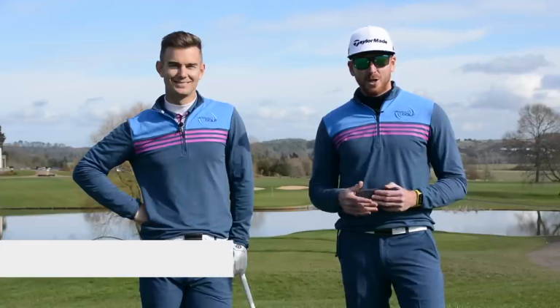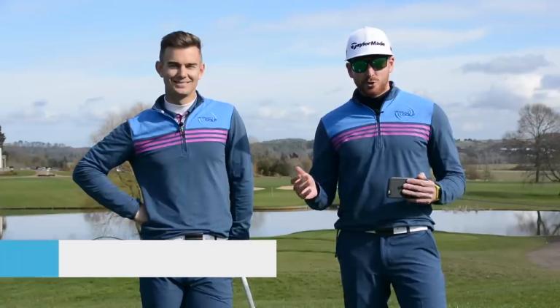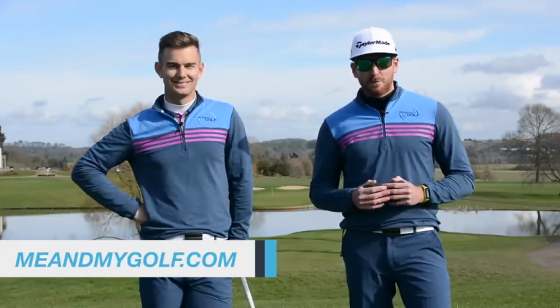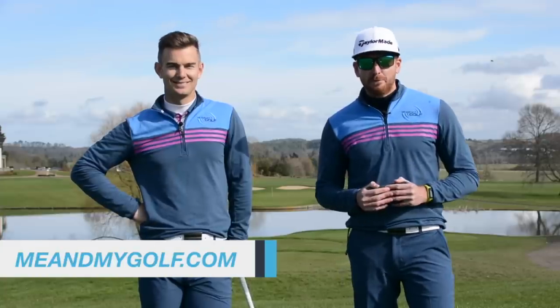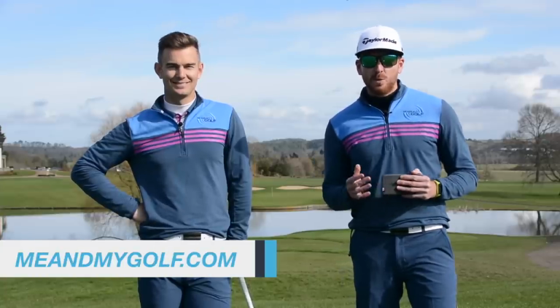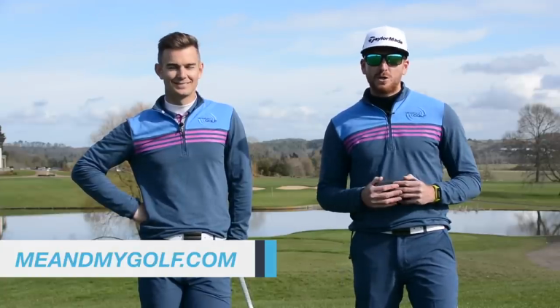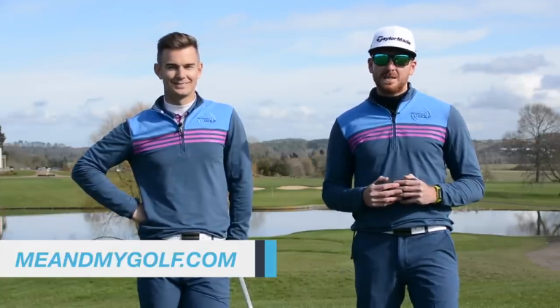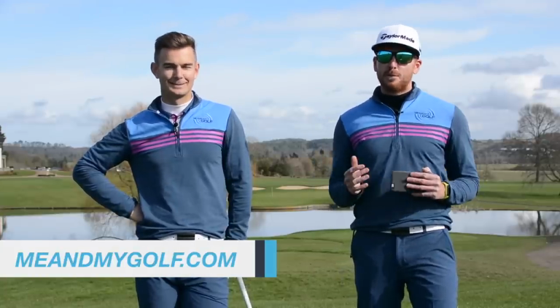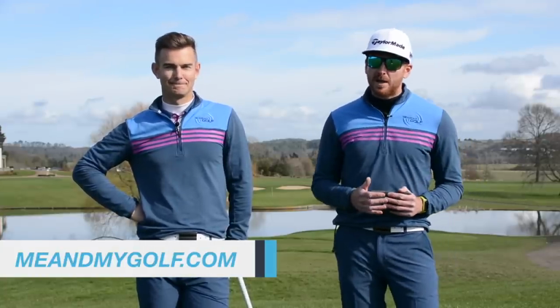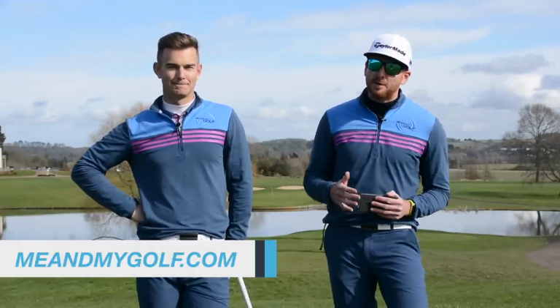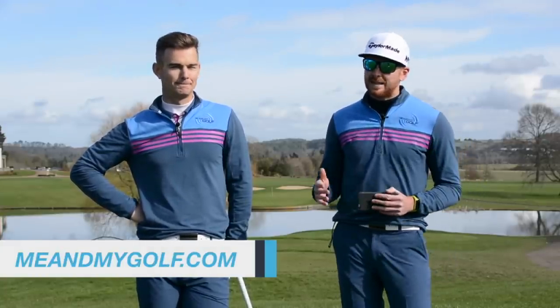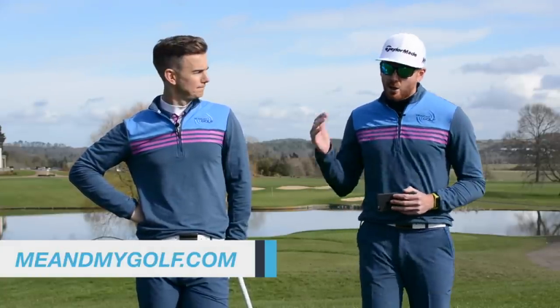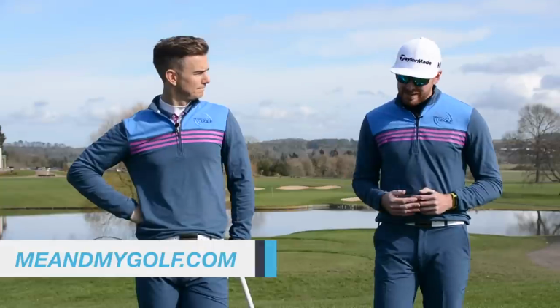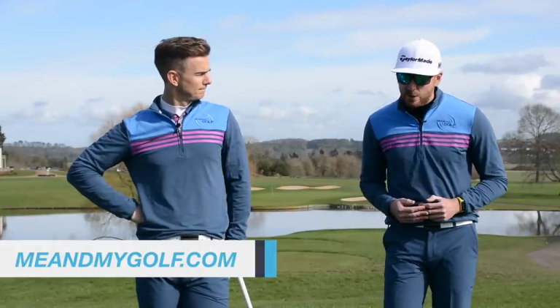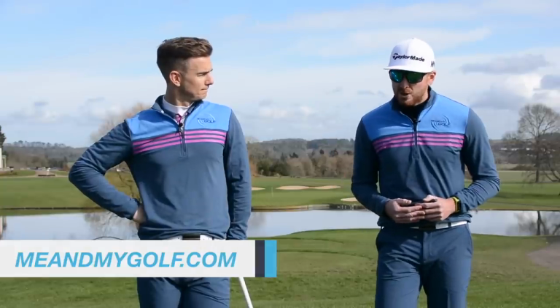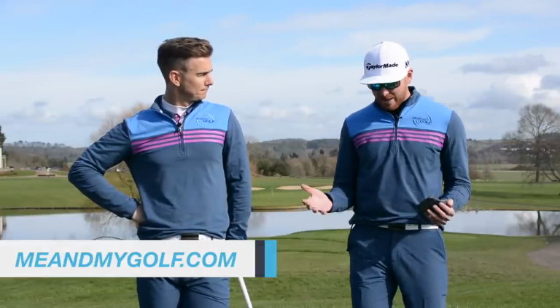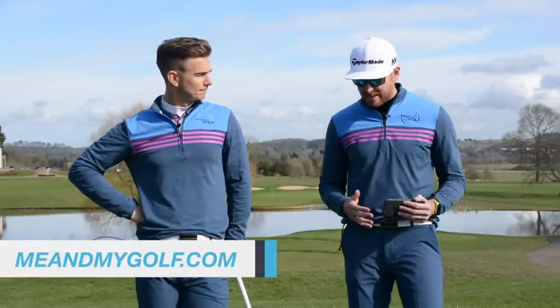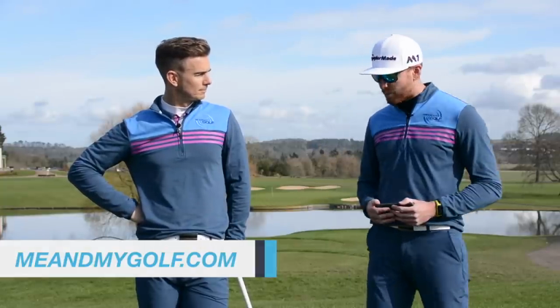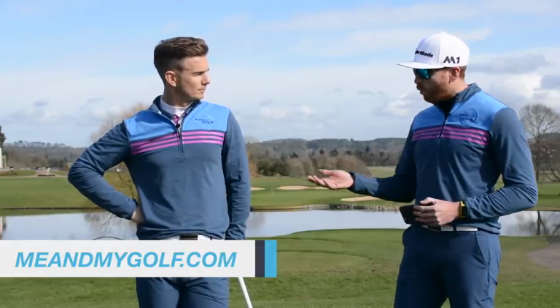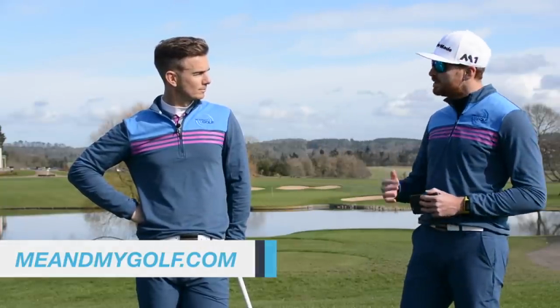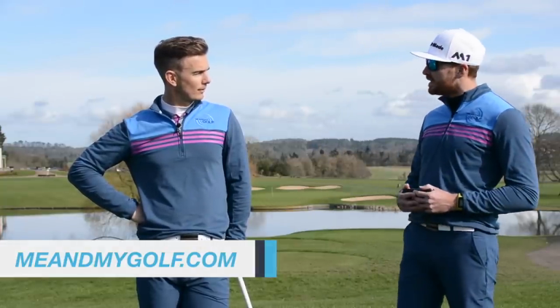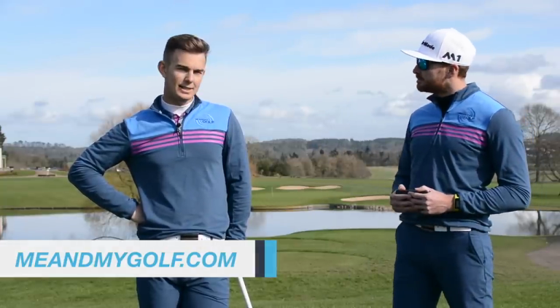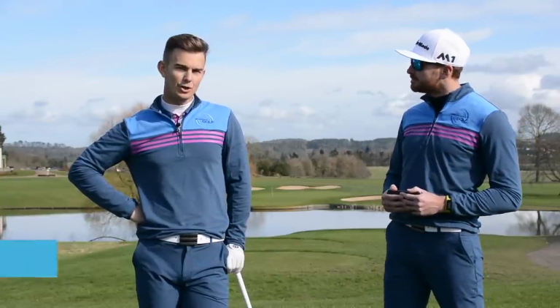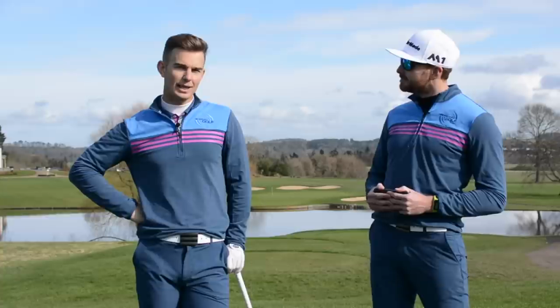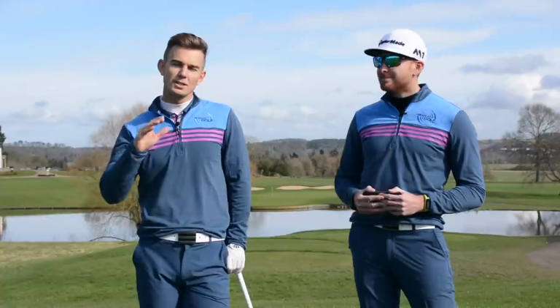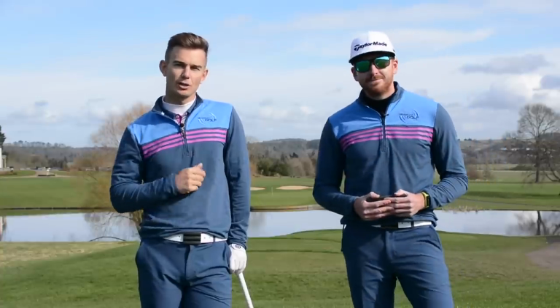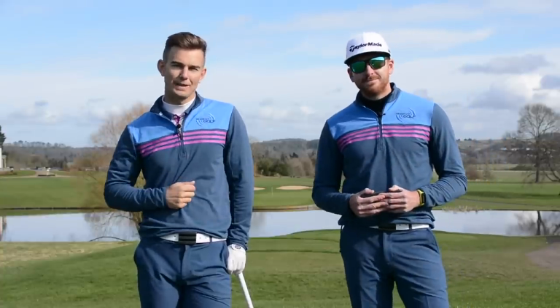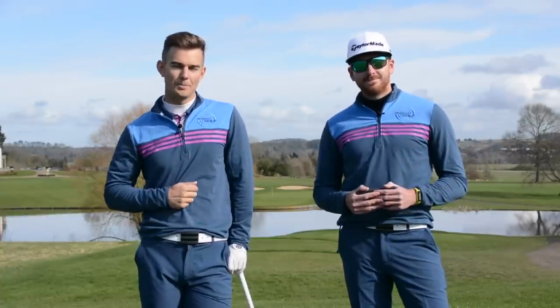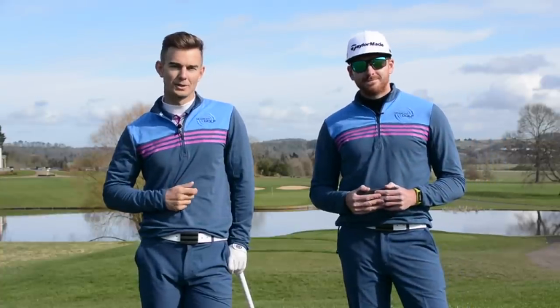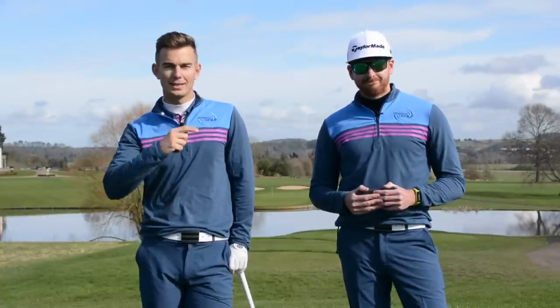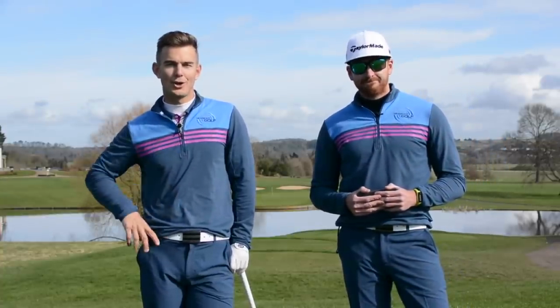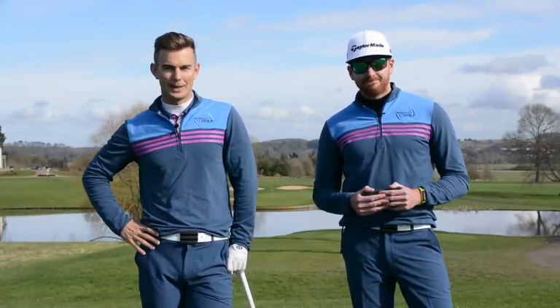Hello and thanks for joining us on the Friday Fix. We're your coaches Piers and Andy from Me and My Golf. Loads of fantastic questions coming in. We're on the 18th tee at the Asprey. Today we're going to show you how to get a more consistent clubface during the backswing. Let's take charge of your game.